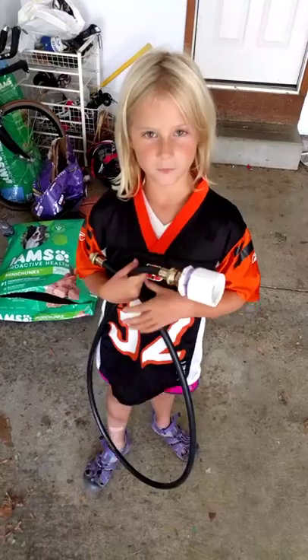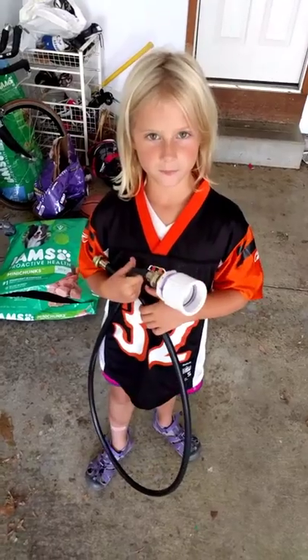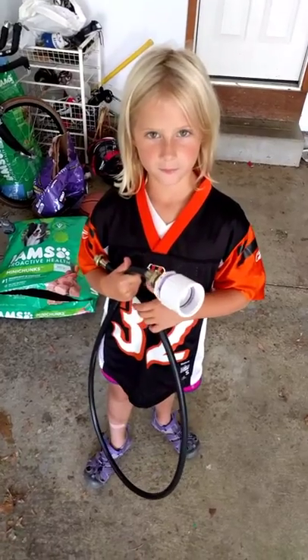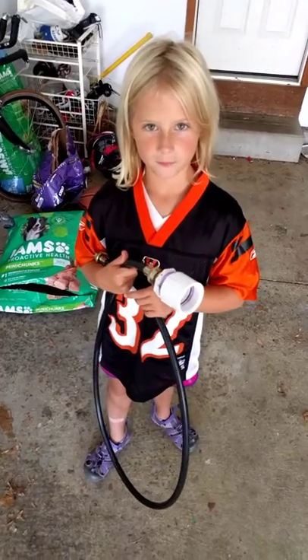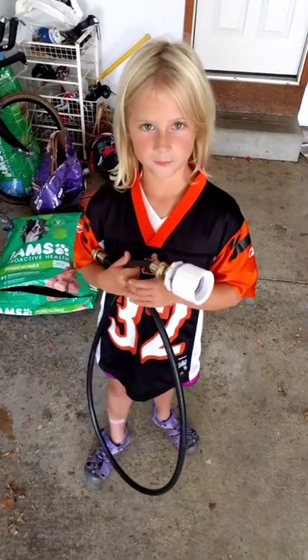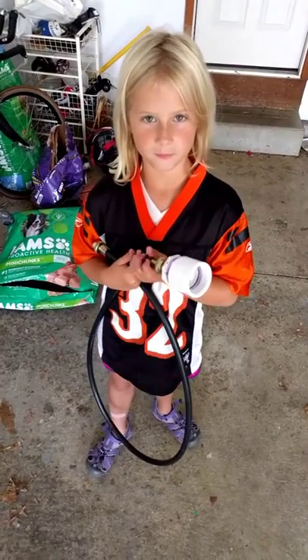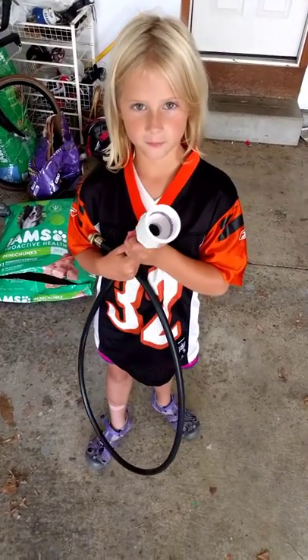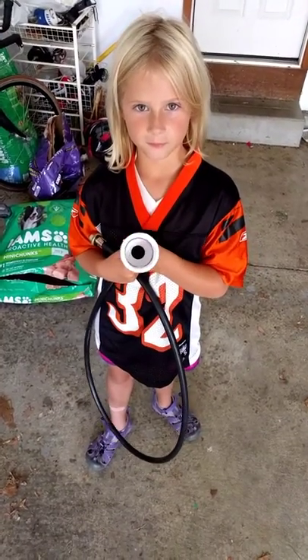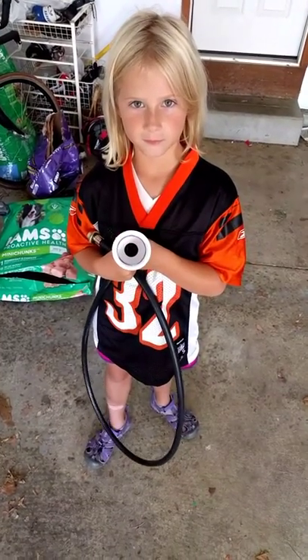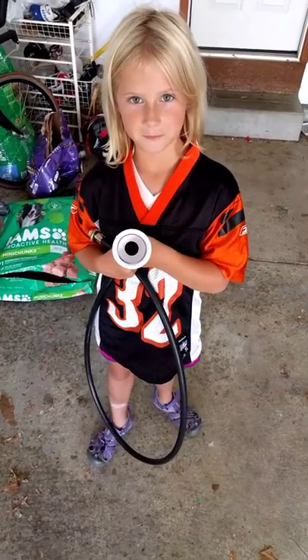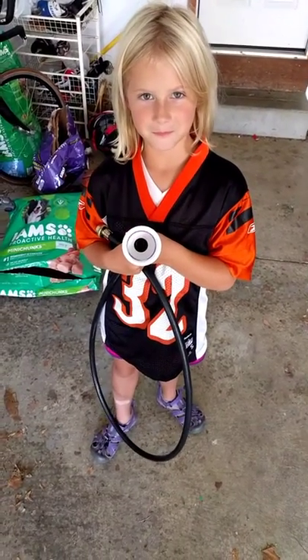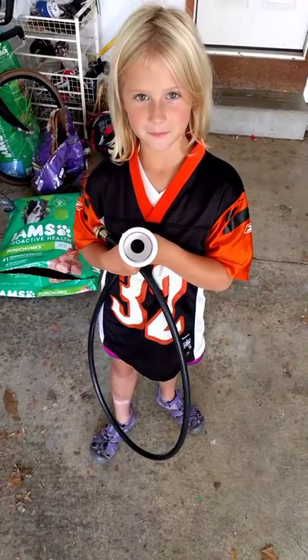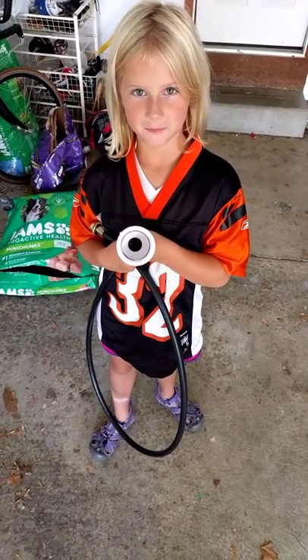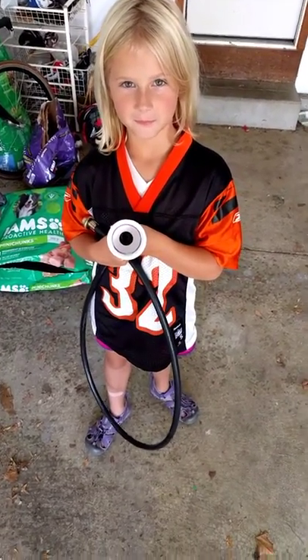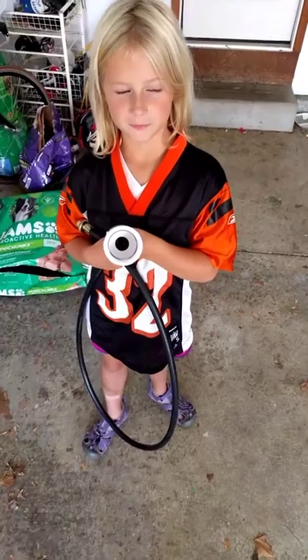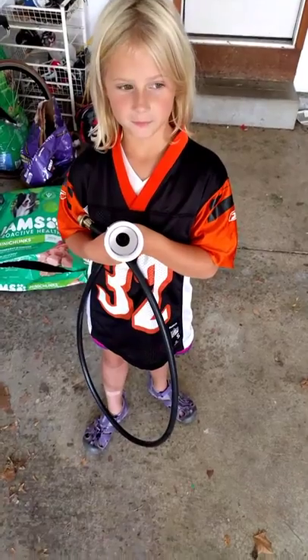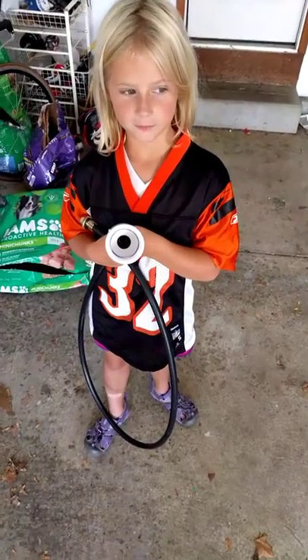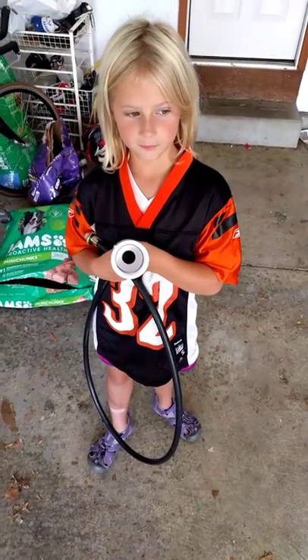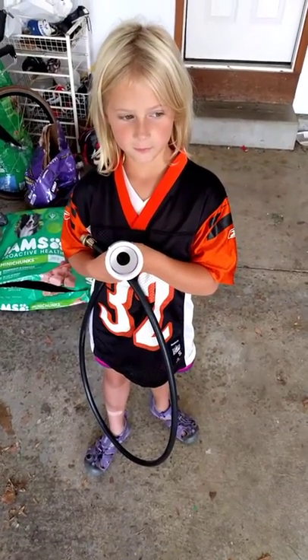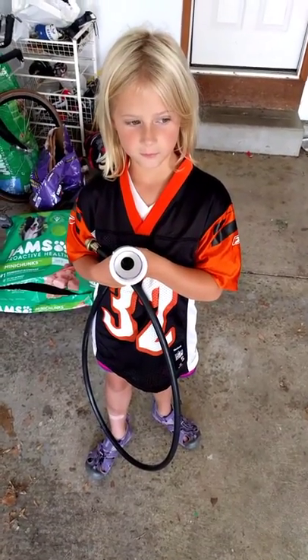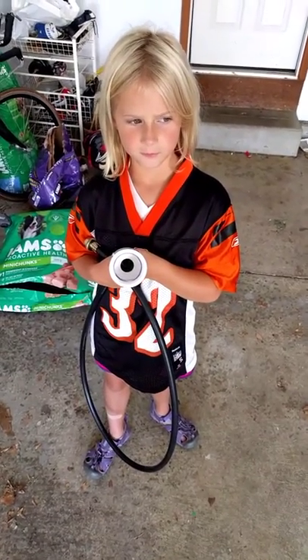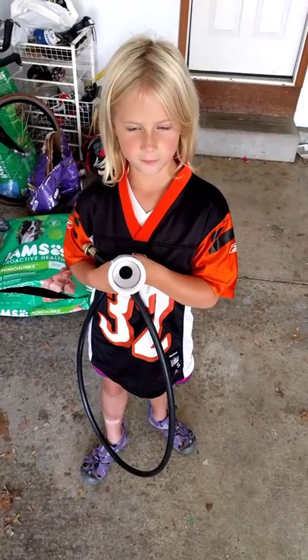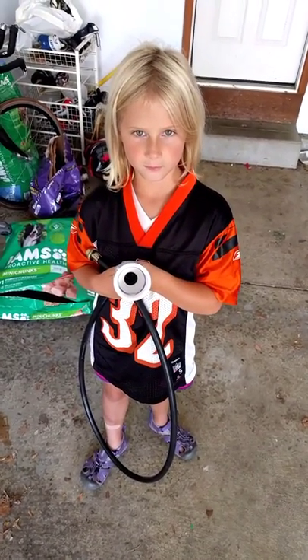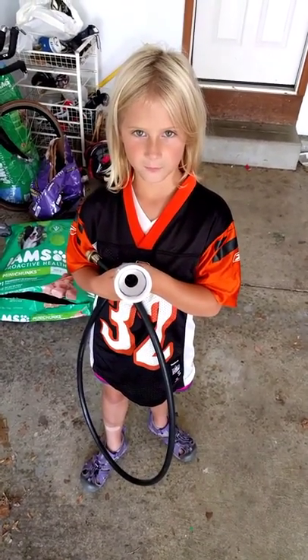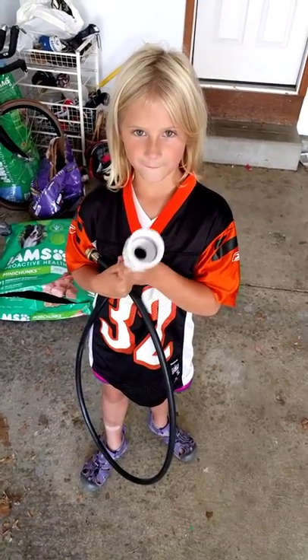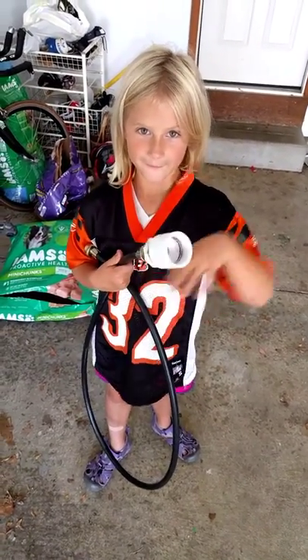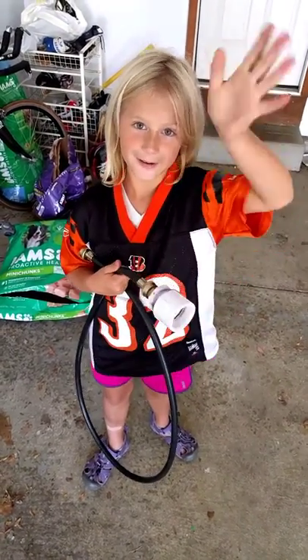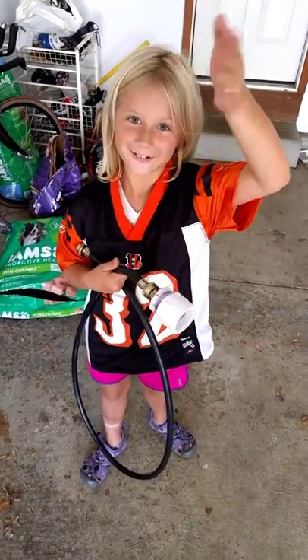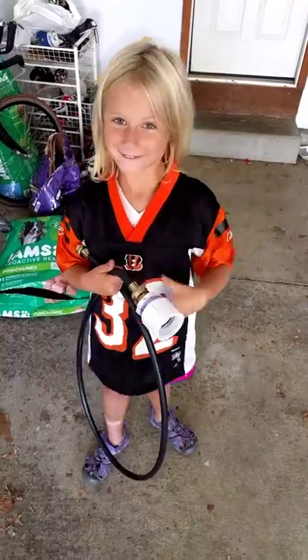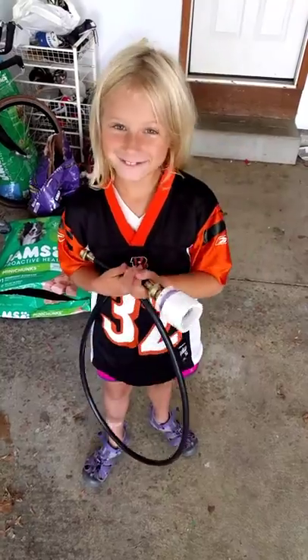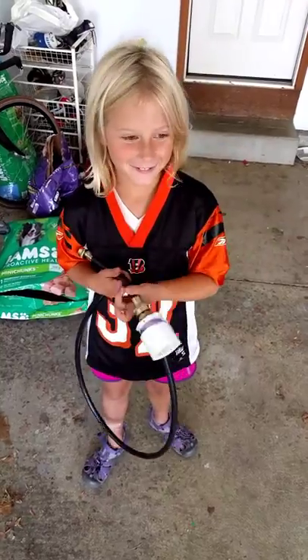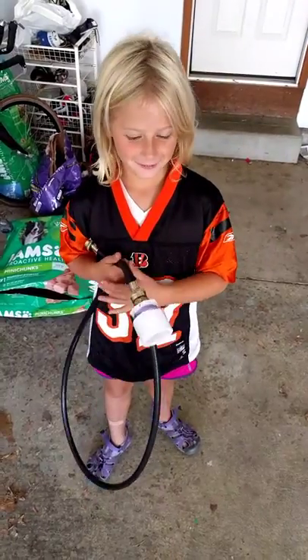All right, today's video is on unclogging sinks using an adapter I made up. It's very effective. I'm going to be helped out here by Emily. Hi, Emily. Hi. She's going to be my assistant.